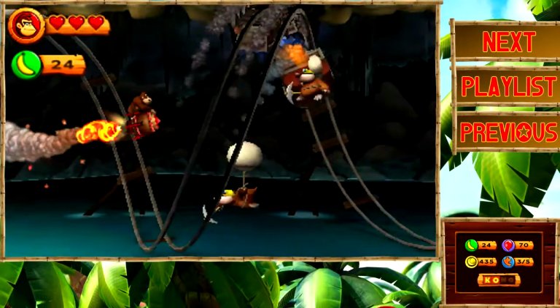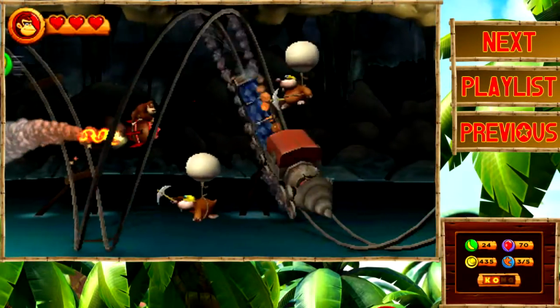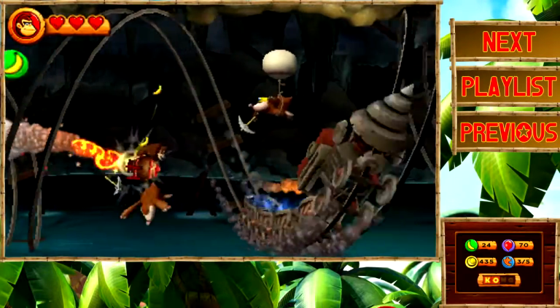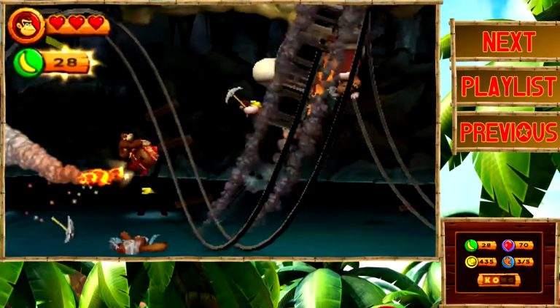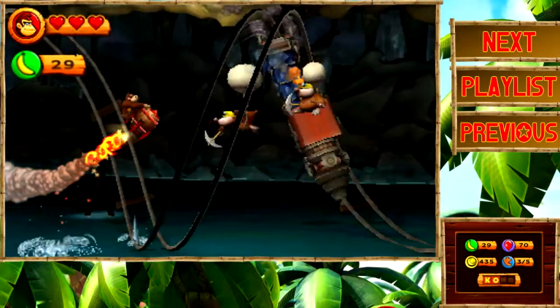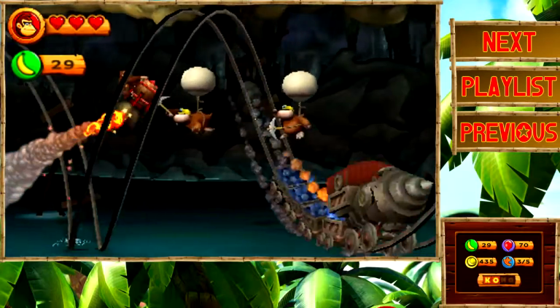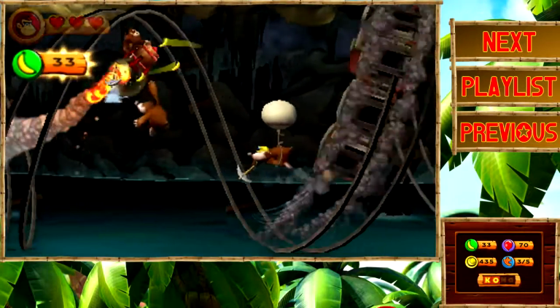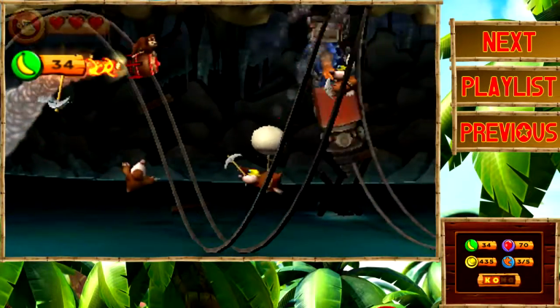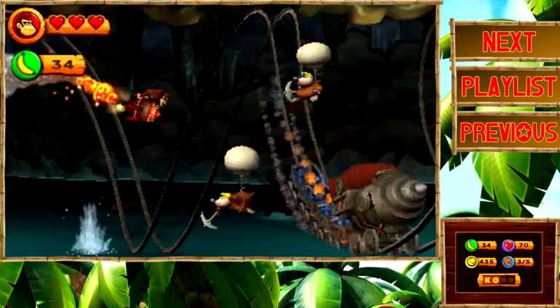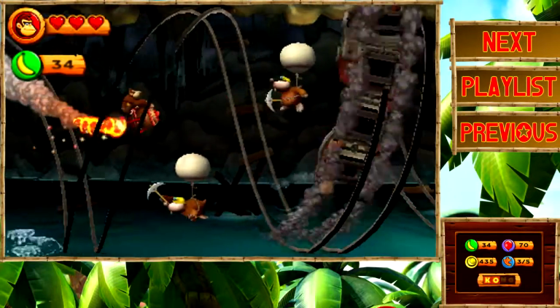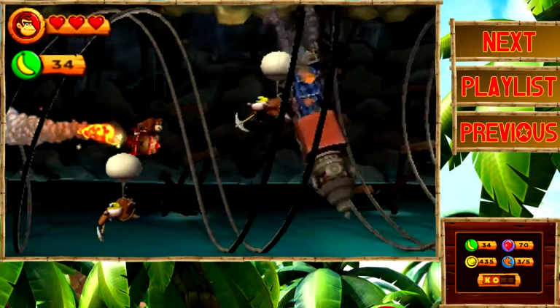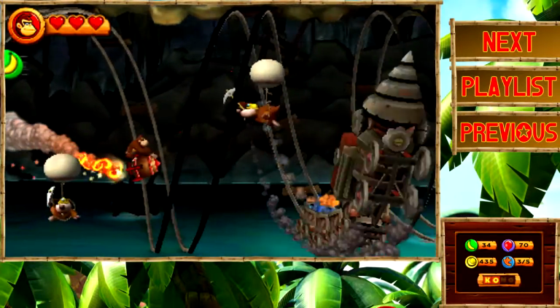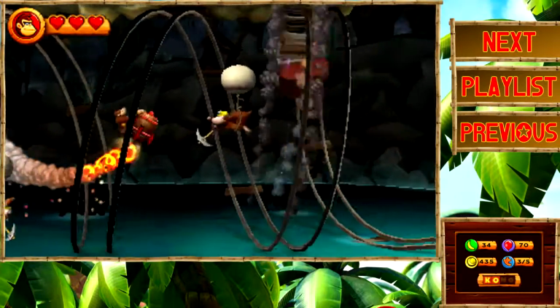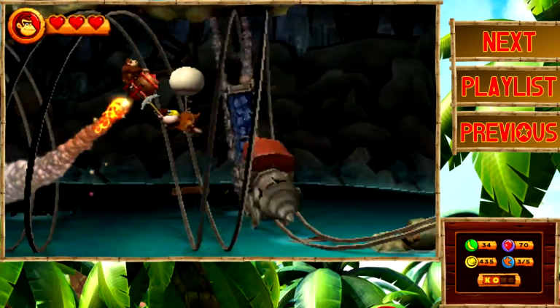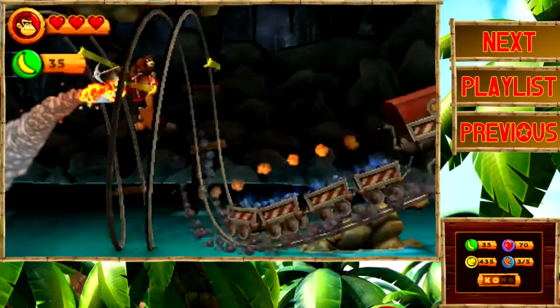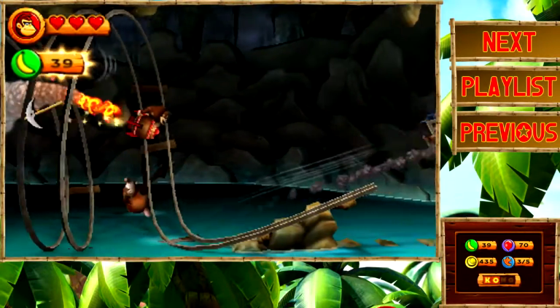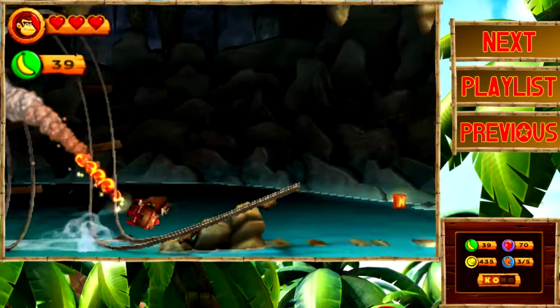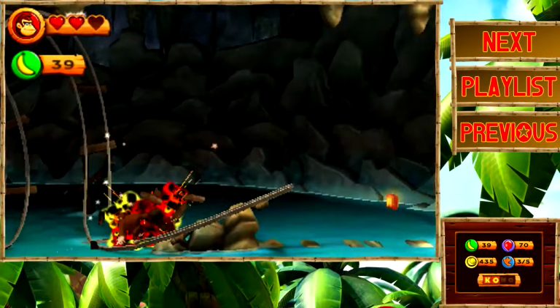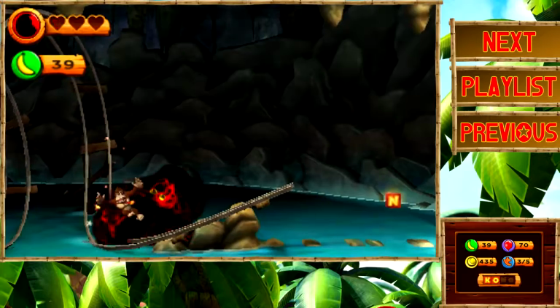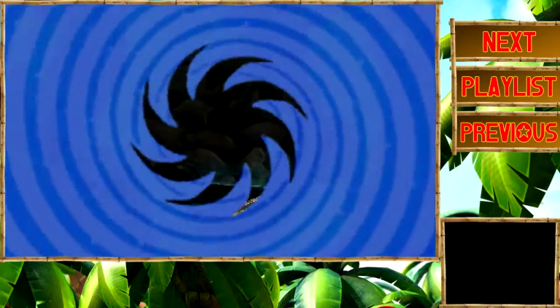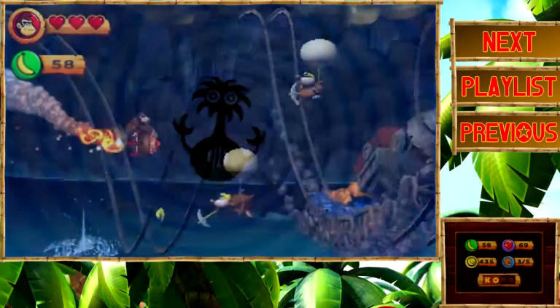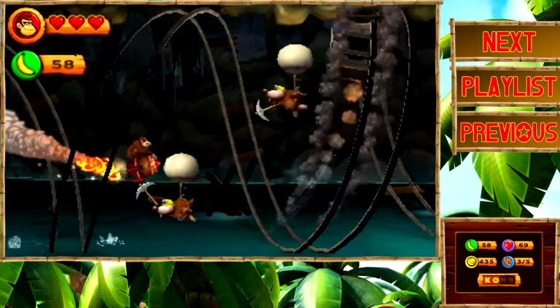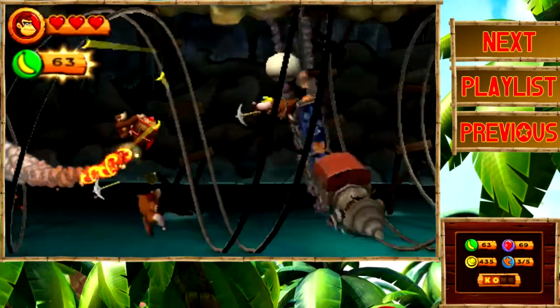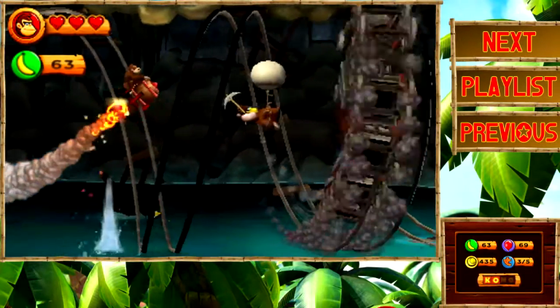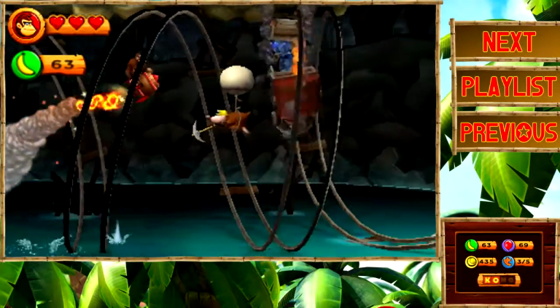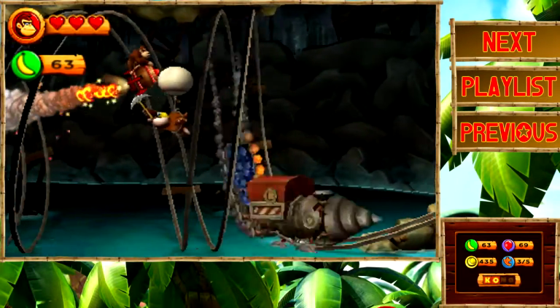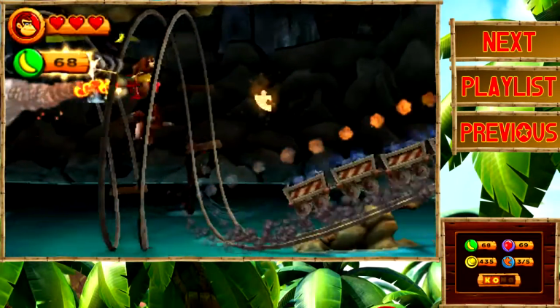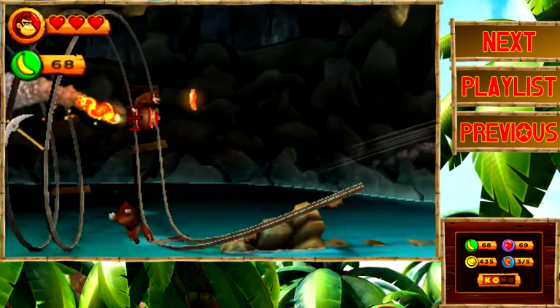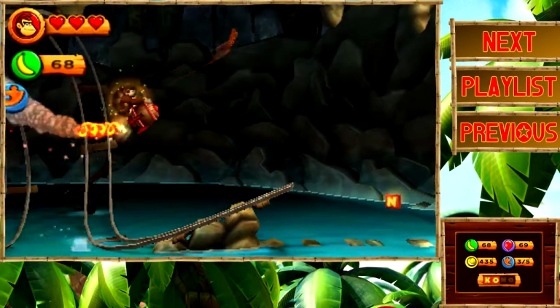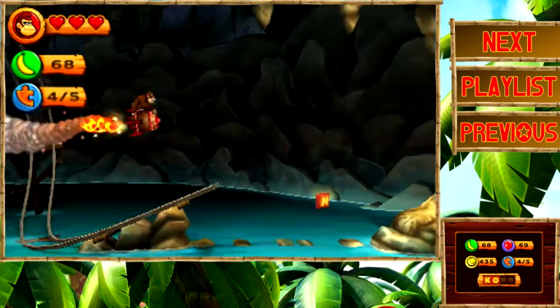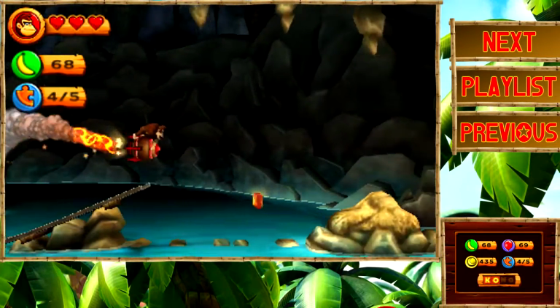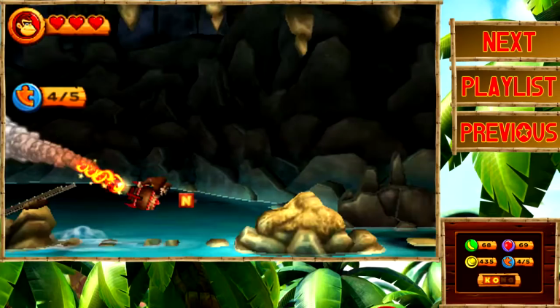Now right here, you want to pop all of these moles, and then another puzzle piece will appear. I just missed the third one, so I gotta go kill myself. Alright, let's try it again — there's number 3, number 4, there's our puzzle piece.